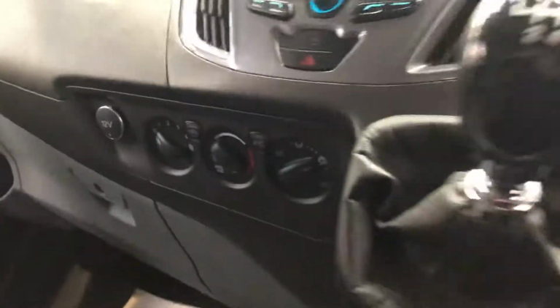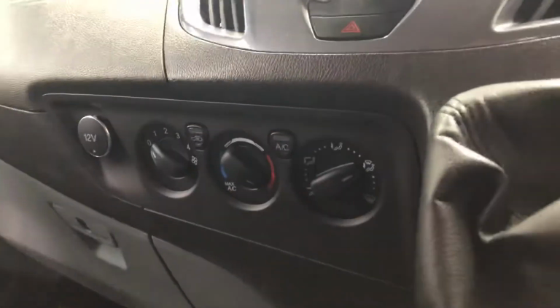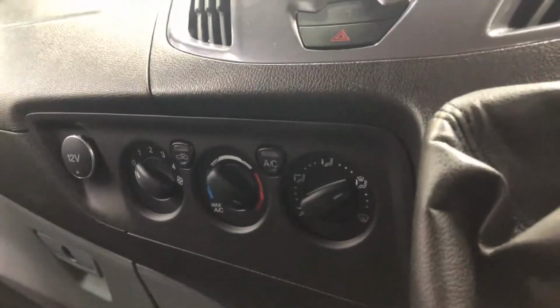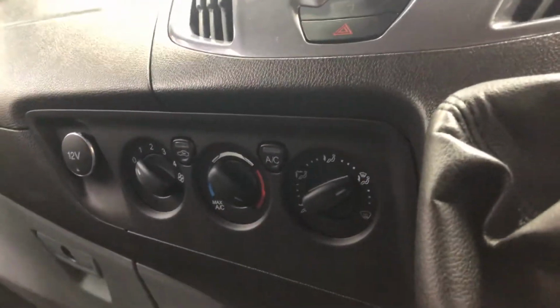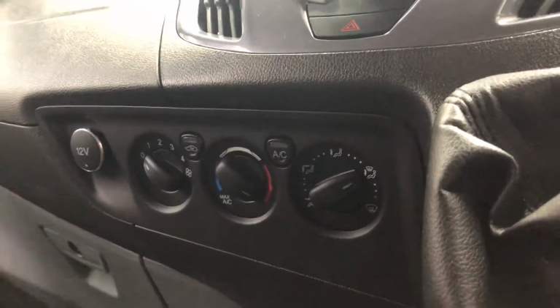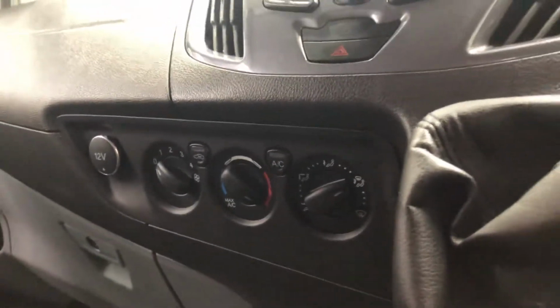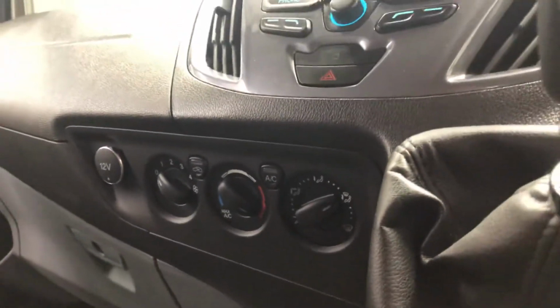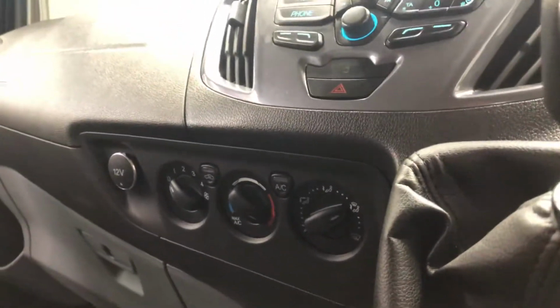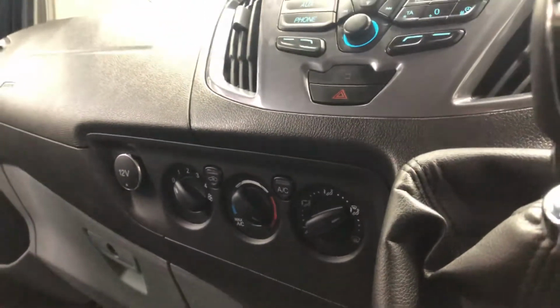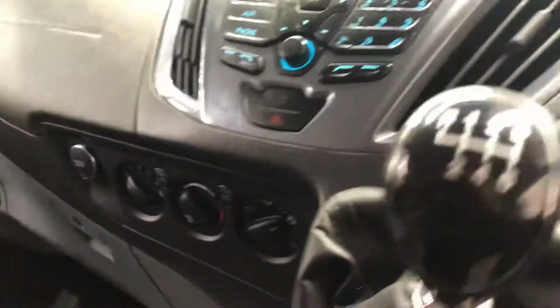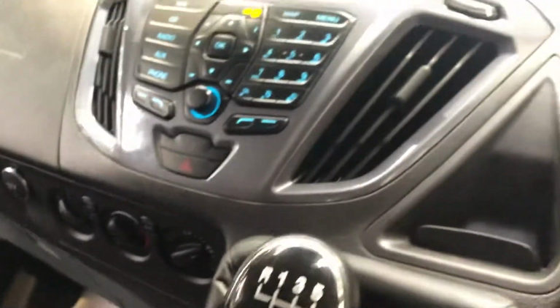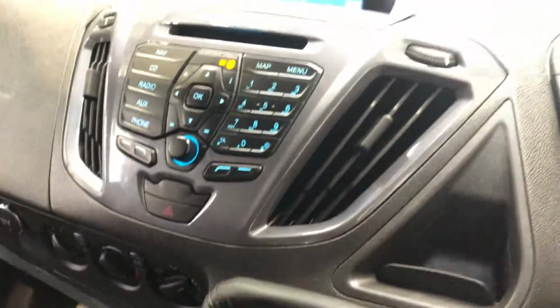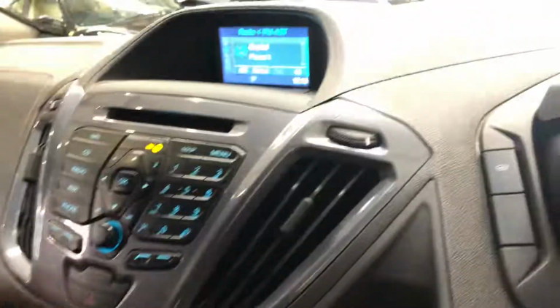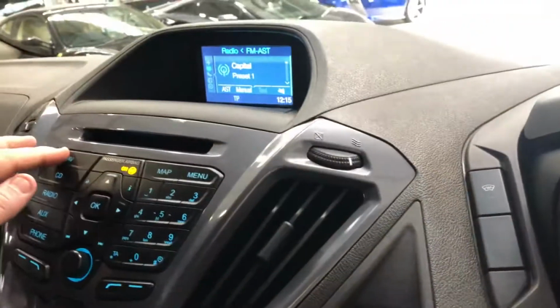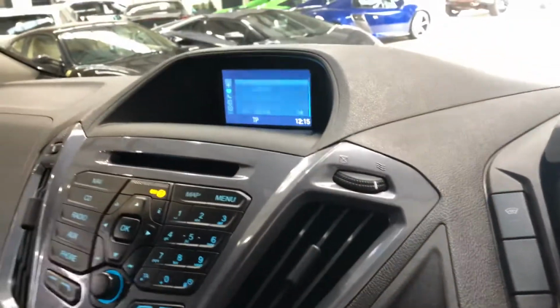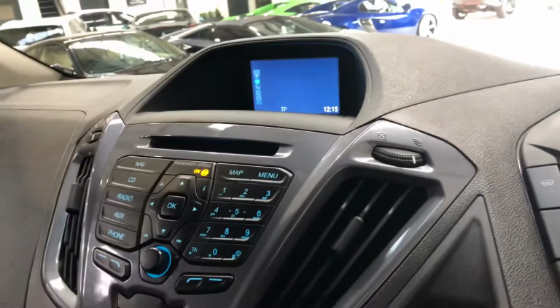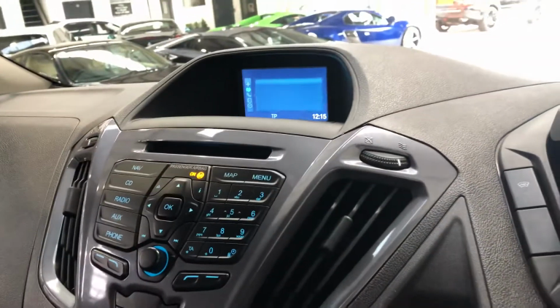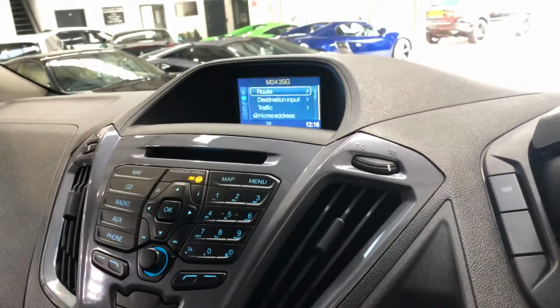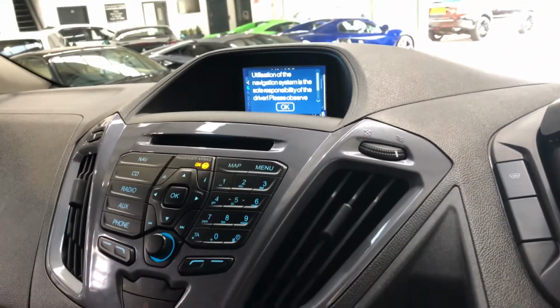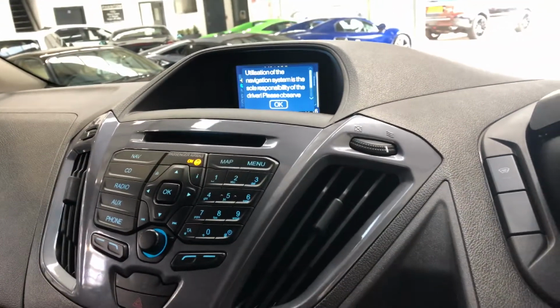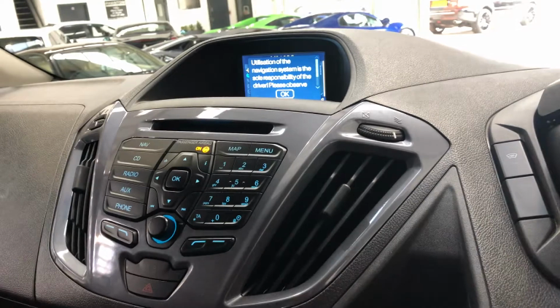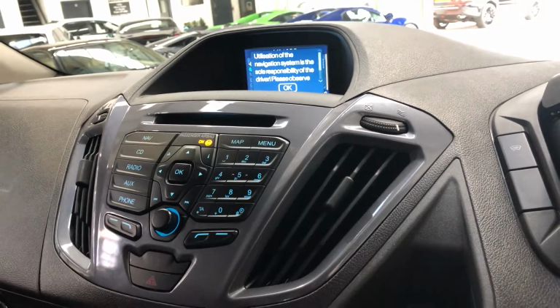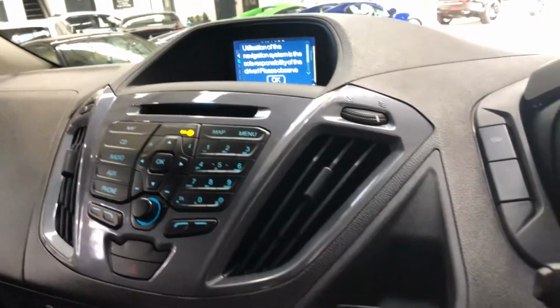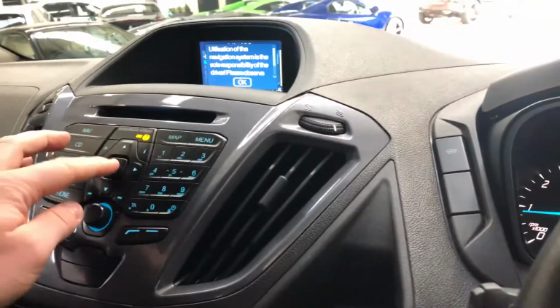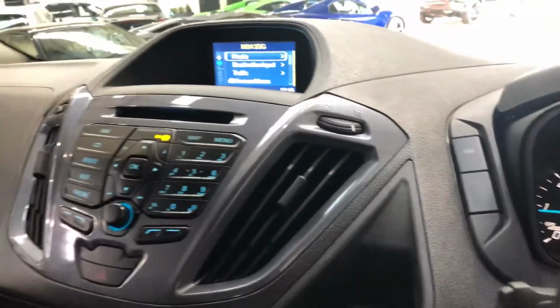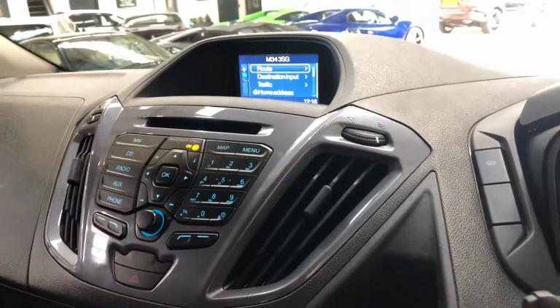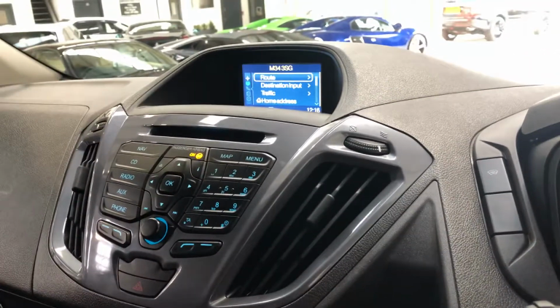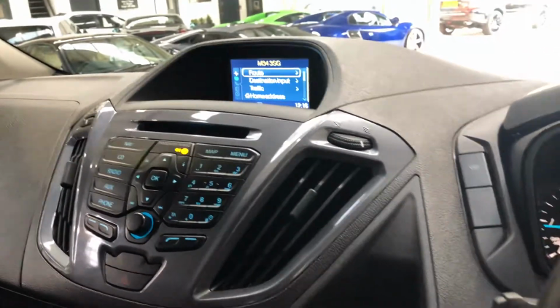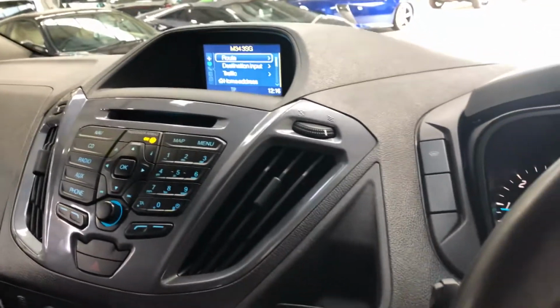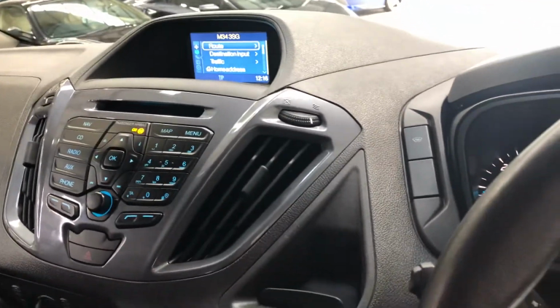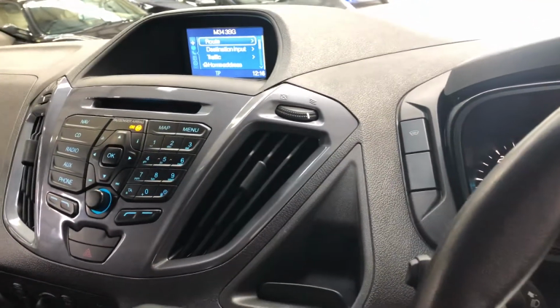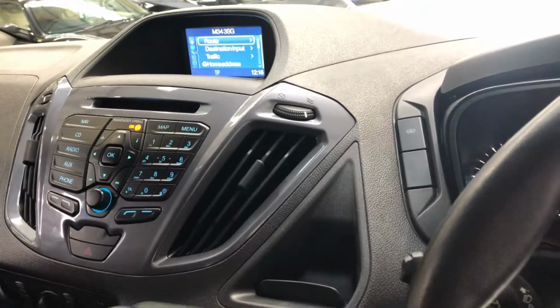There you've got your air conditioning and climate control, and this entertainment system just here — everything's dead easy to use. Sat-nav, as I said, with front and rear cameras.